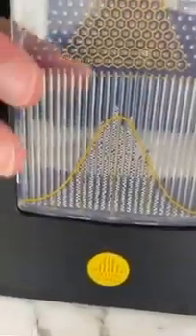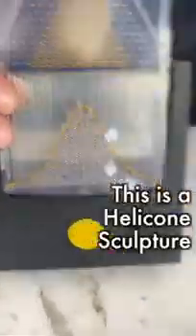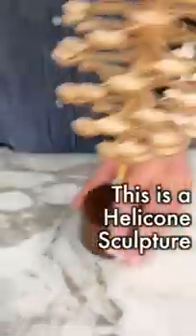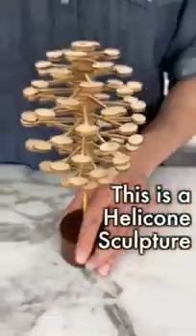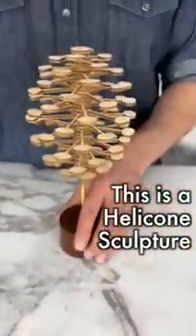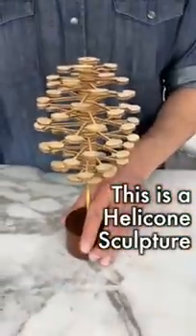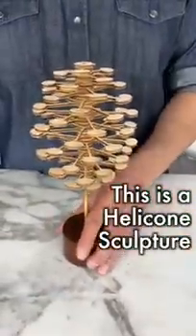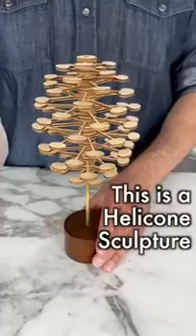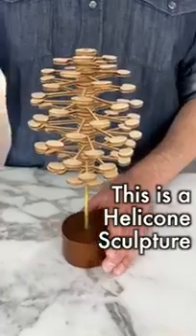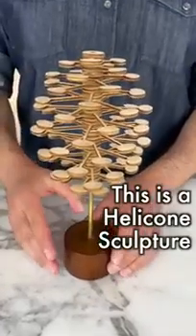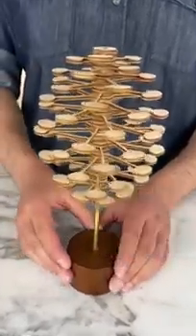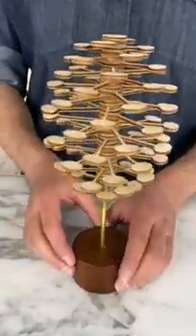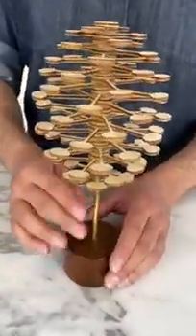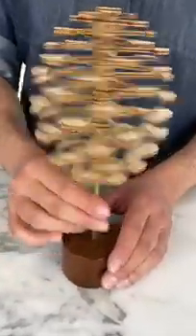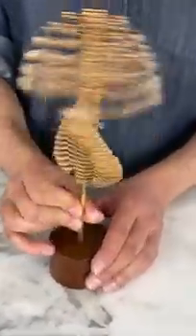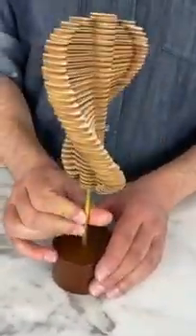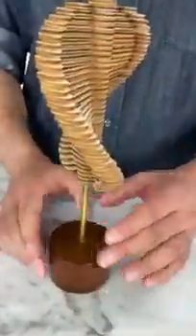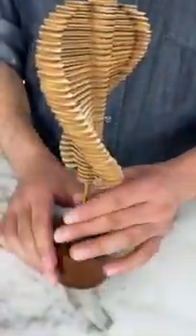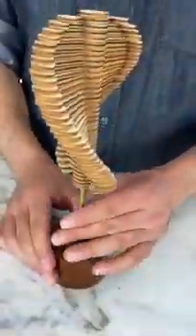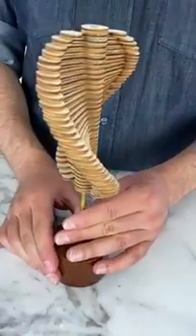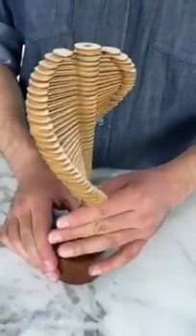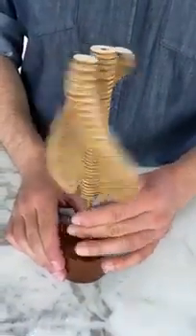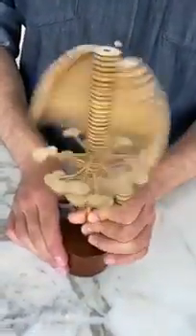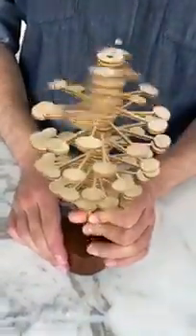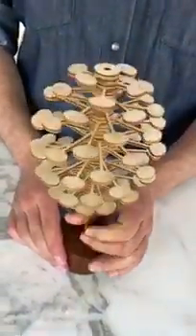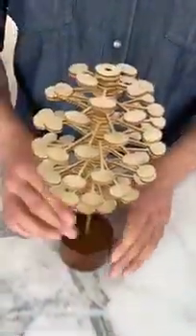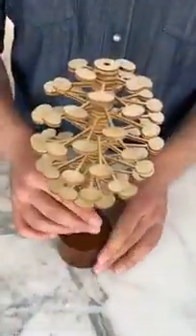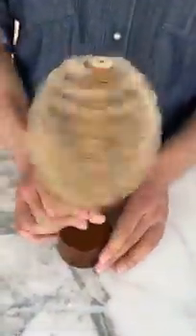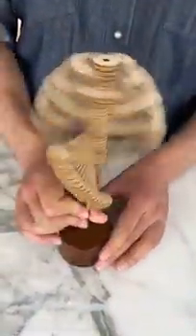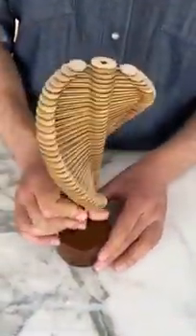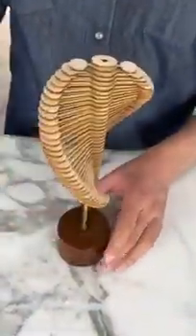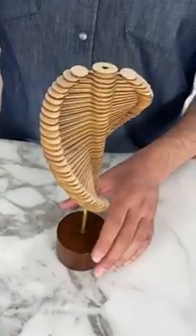This is a helicone sculpture. One way it looks like a pine cone, but if you spin it the other way it looks like a strand of DNA. Back to the pine cone, back to the DNA.